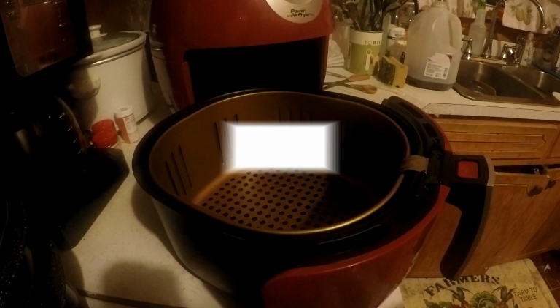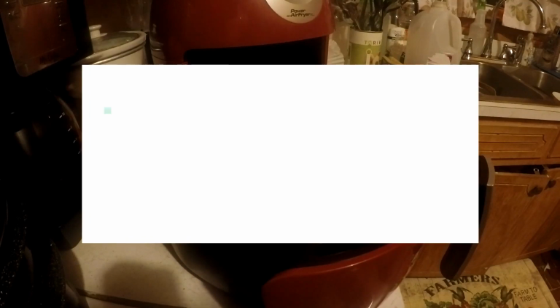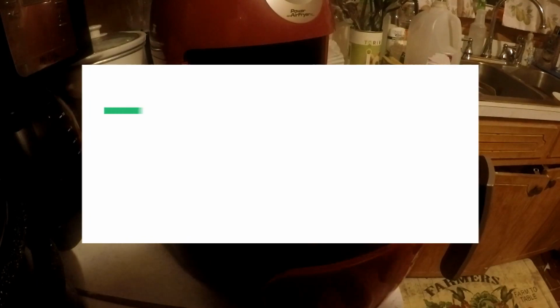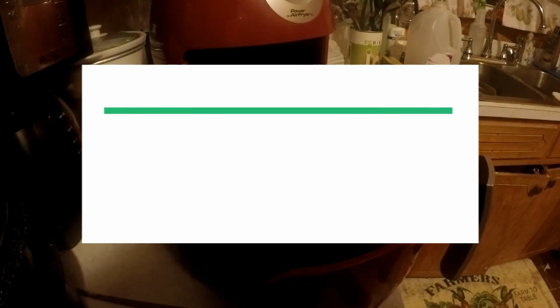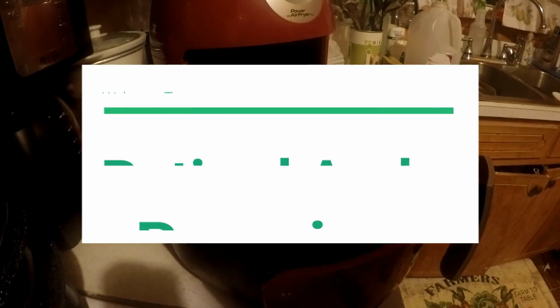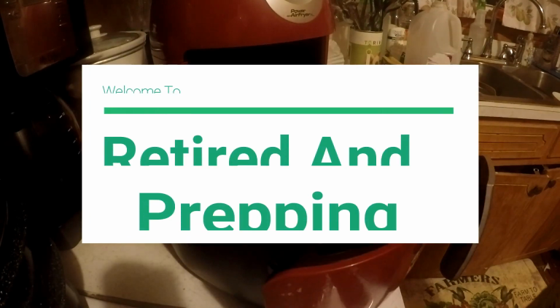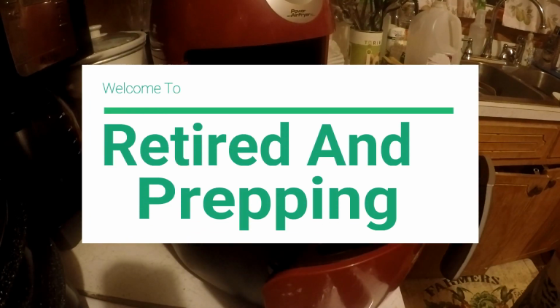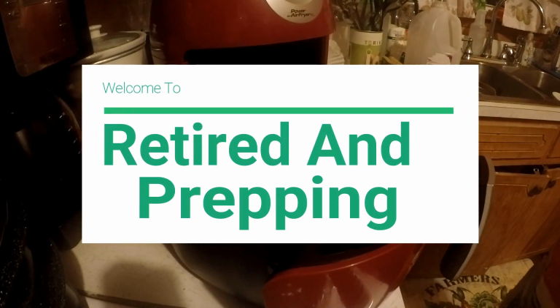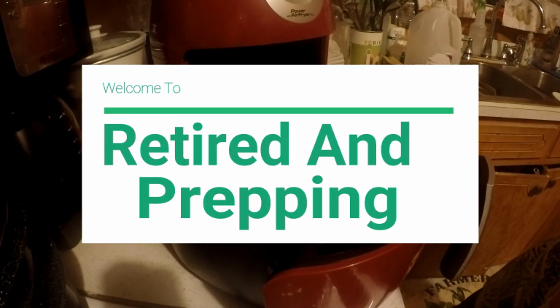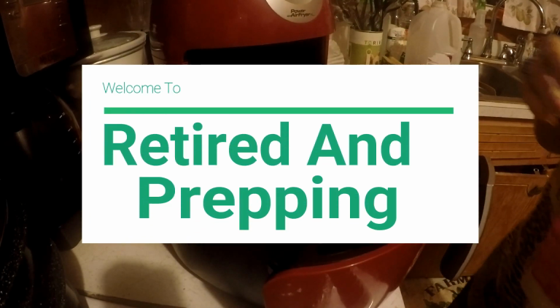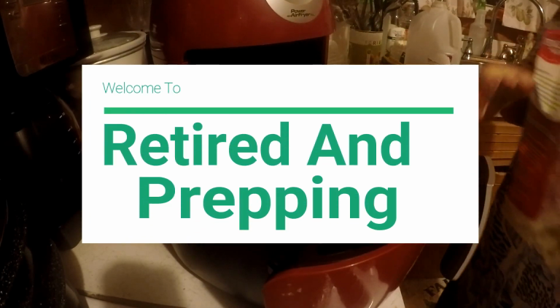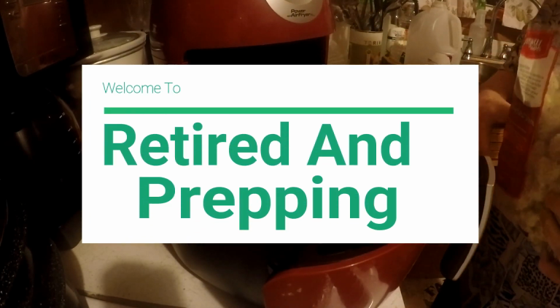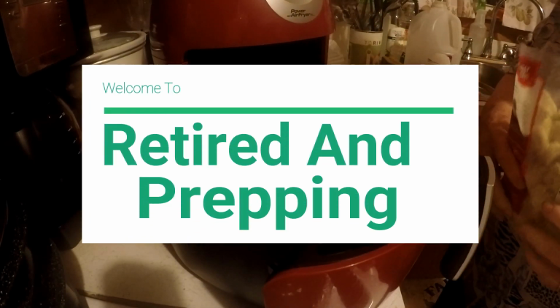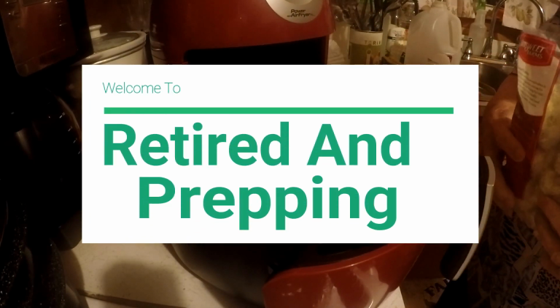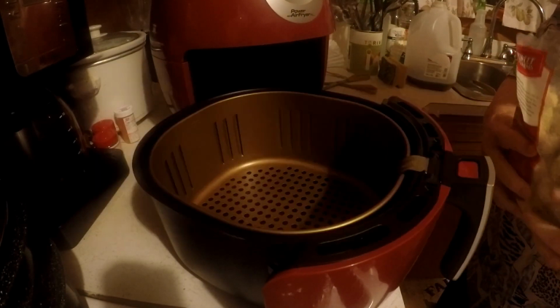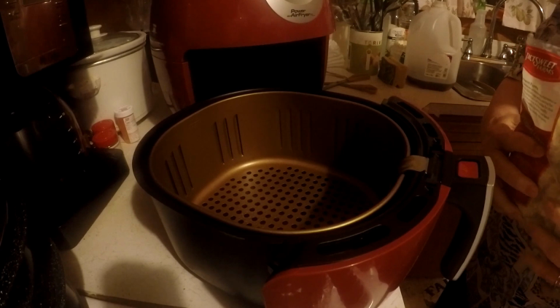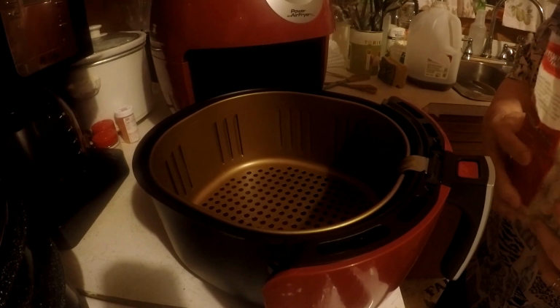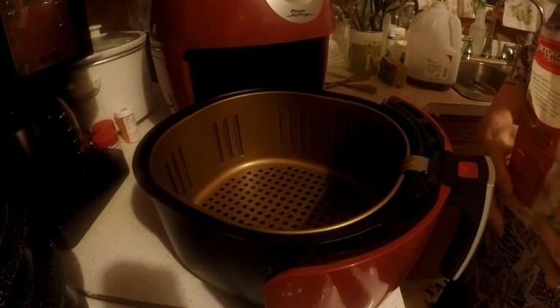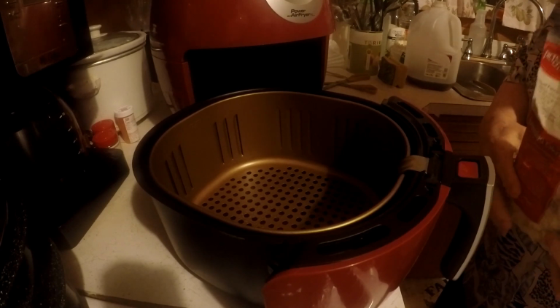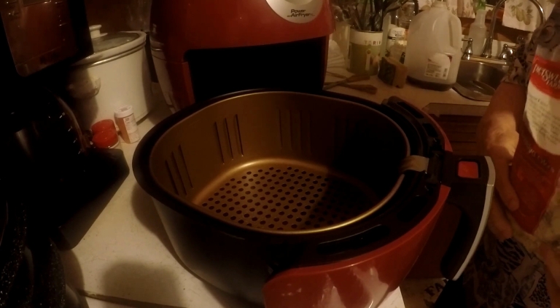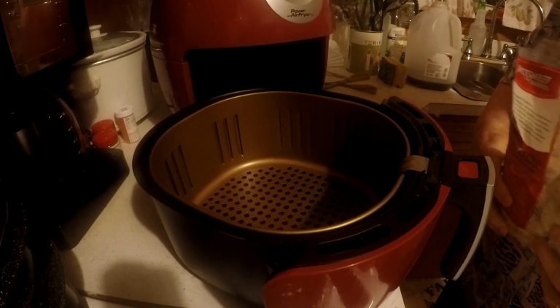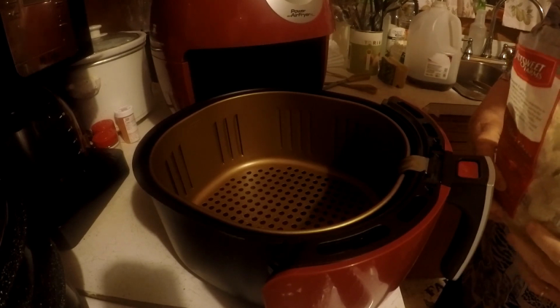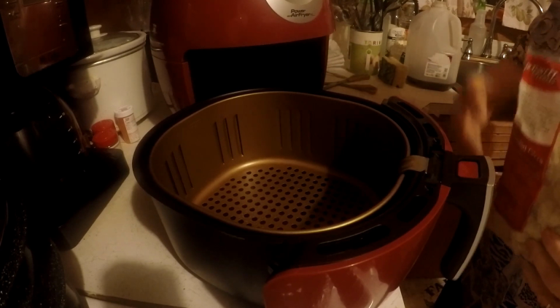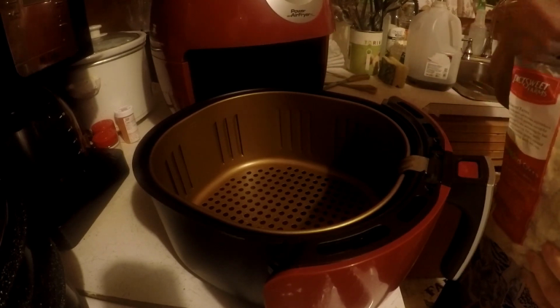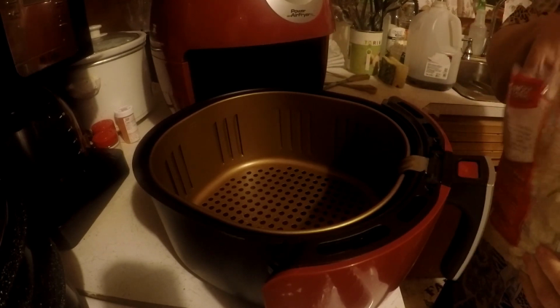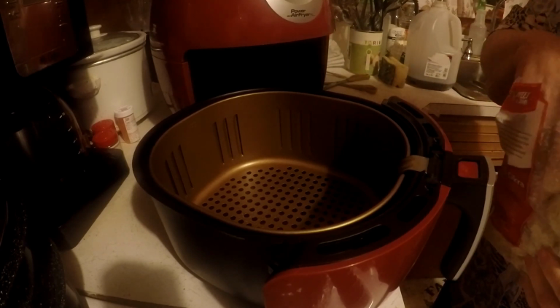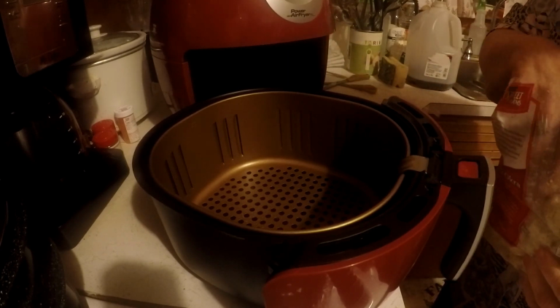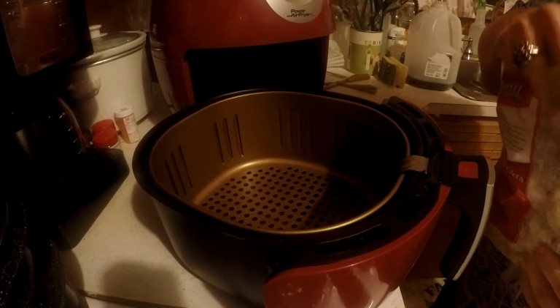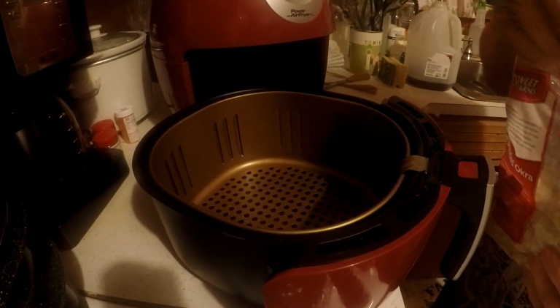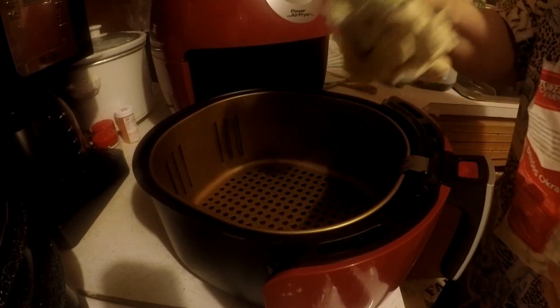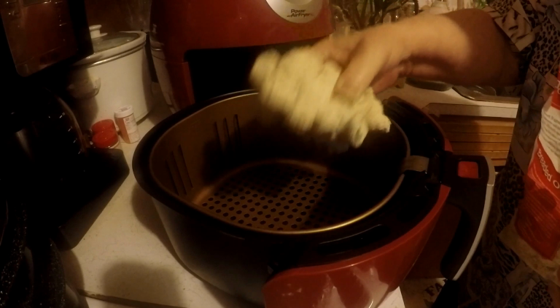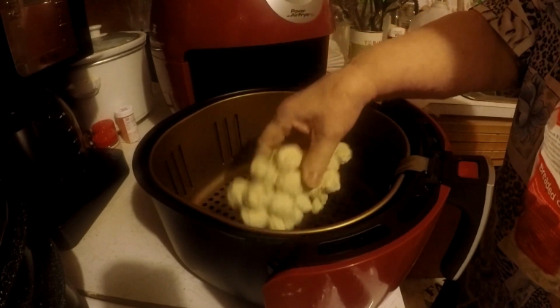This is Gigi at Hope. Tonight I am going to fry some fried okra in my air fryer.